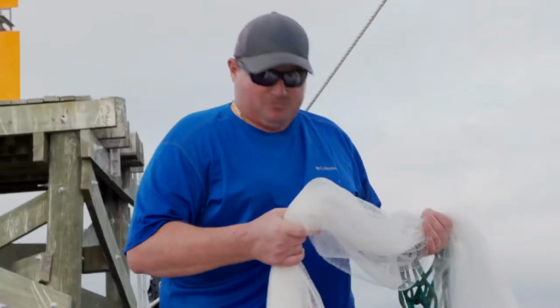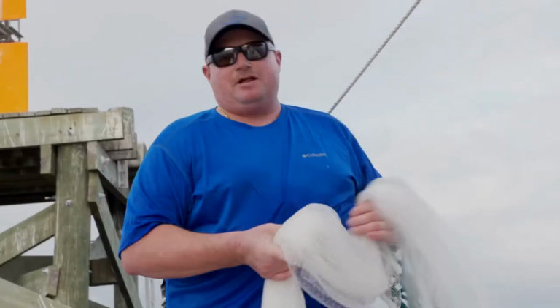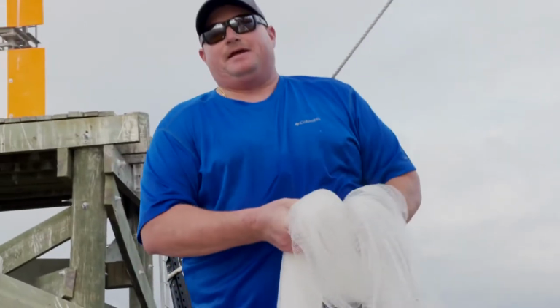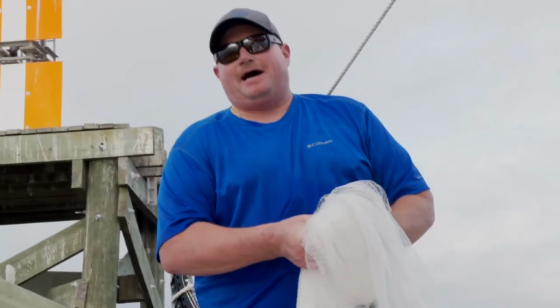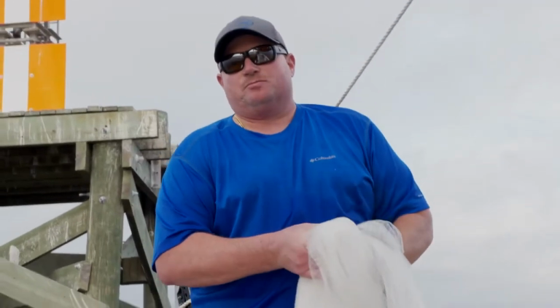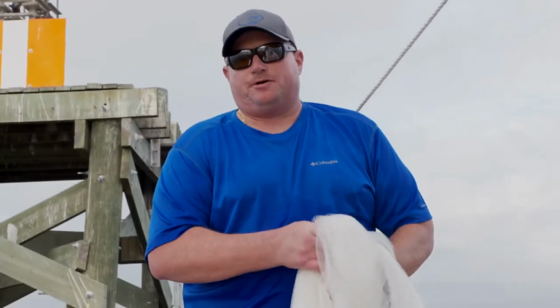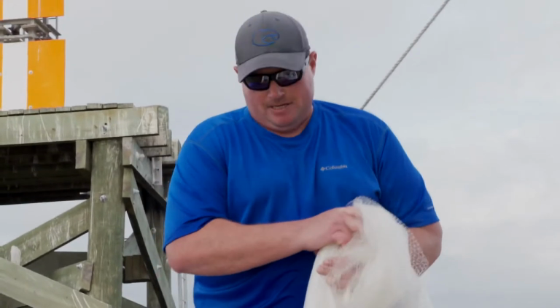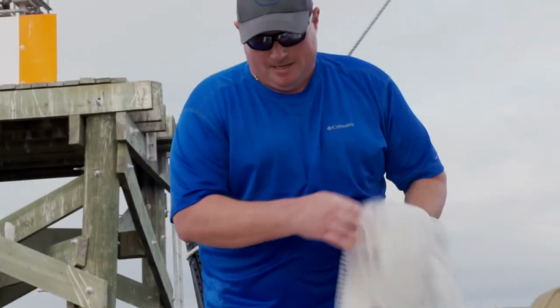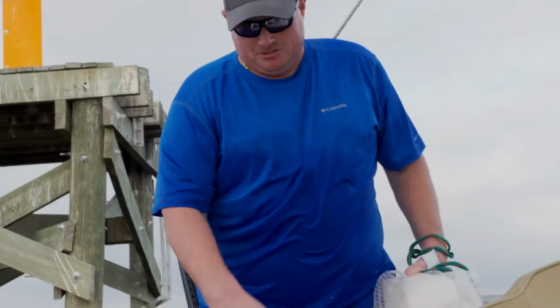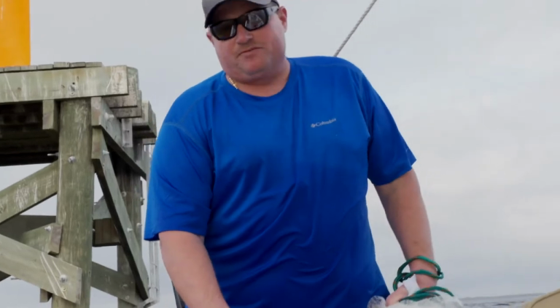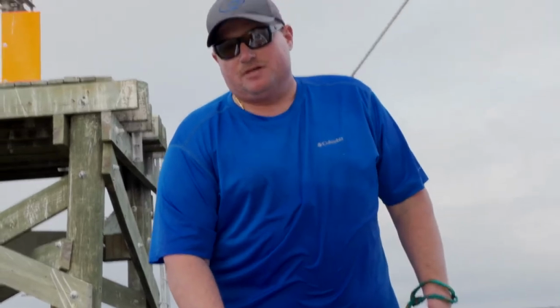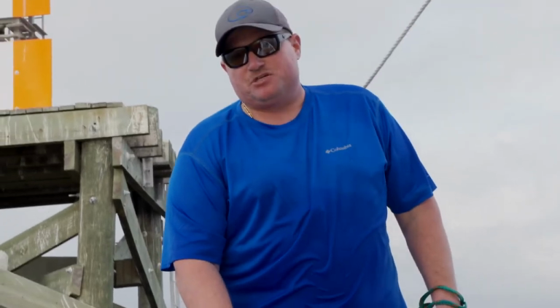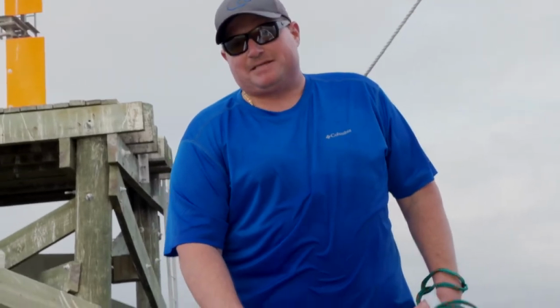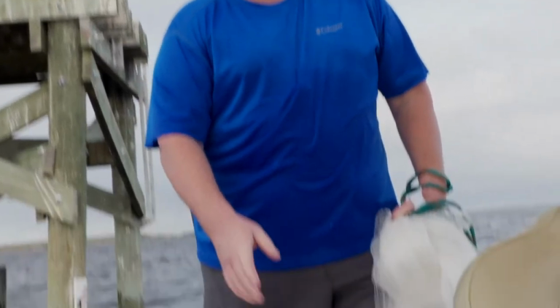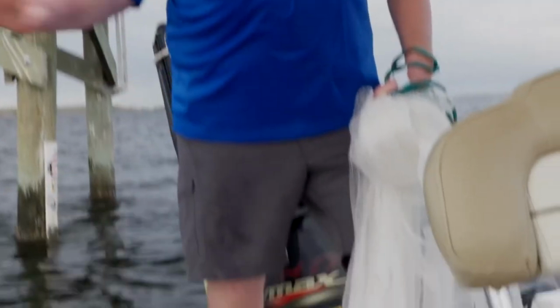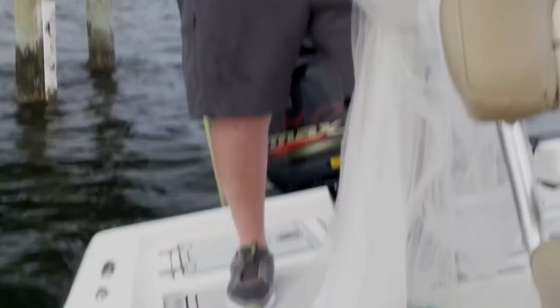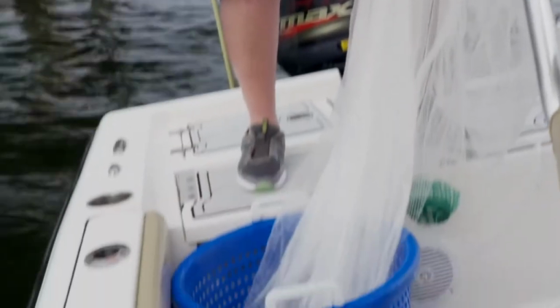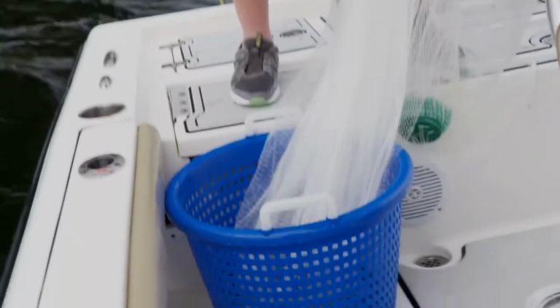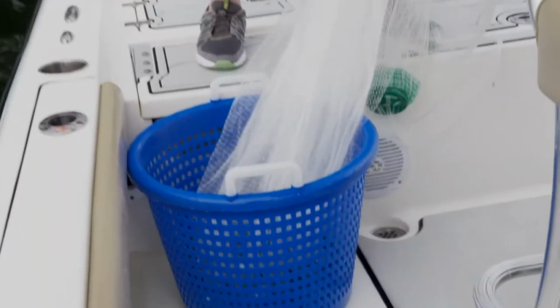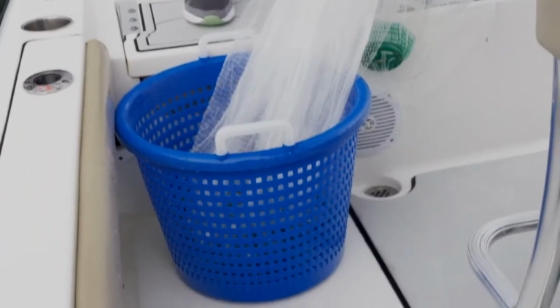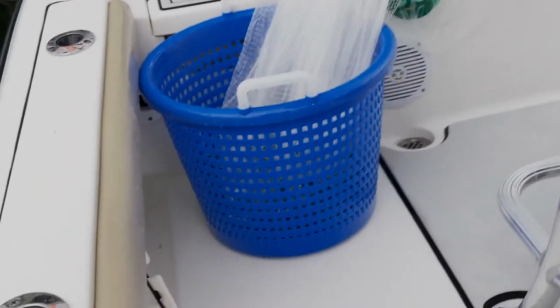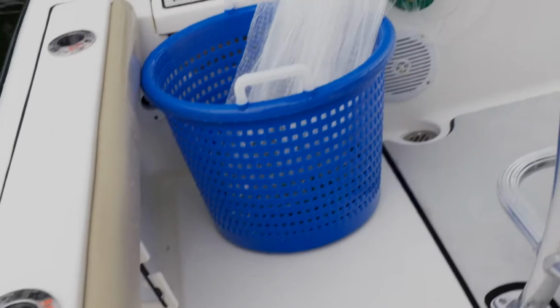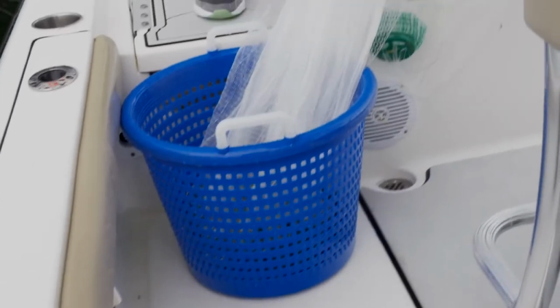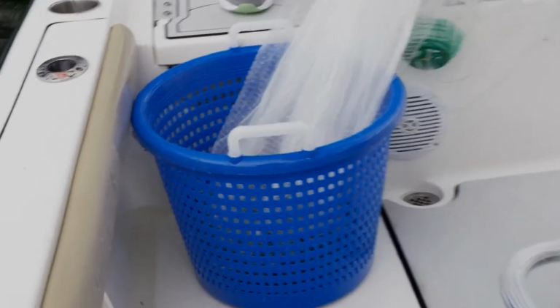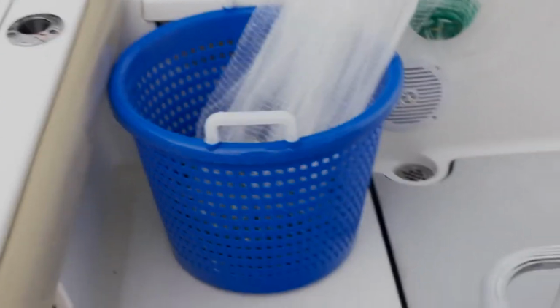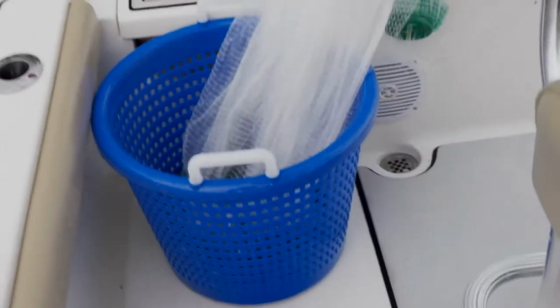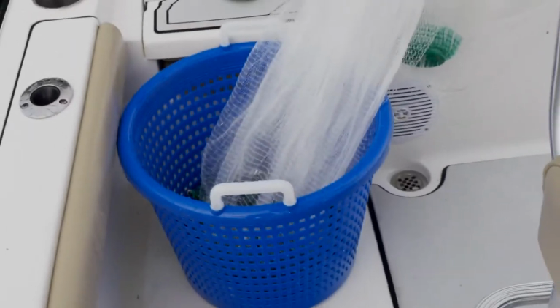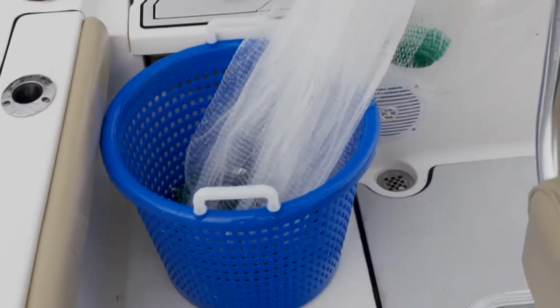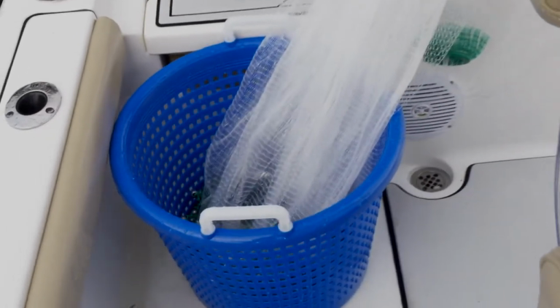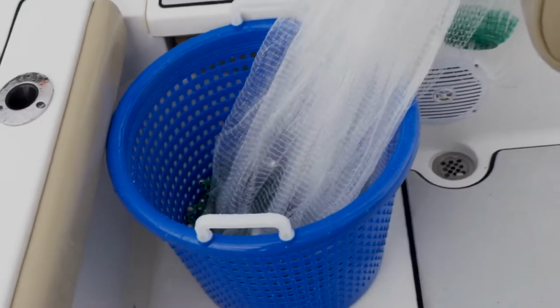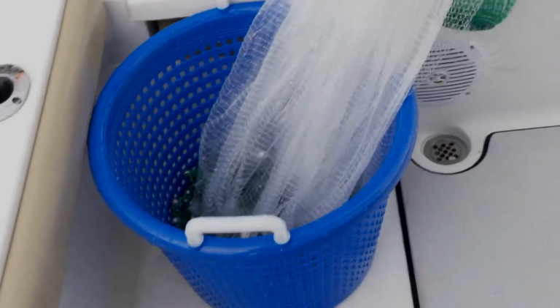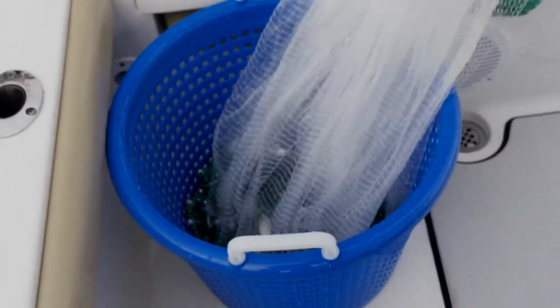Another thing I use on my charters is the Joy Fish fish basket. Once you catch your white bait you just dump it right in the basket and right into your live well — keeps your deck clean and the bait lively.